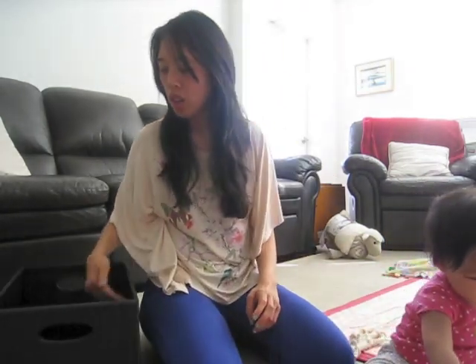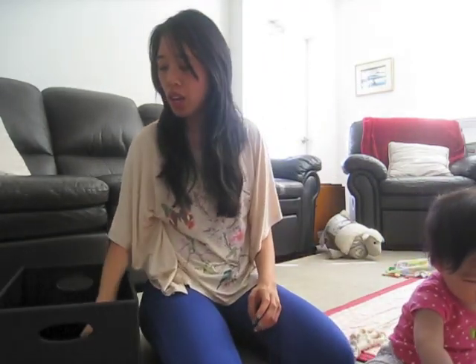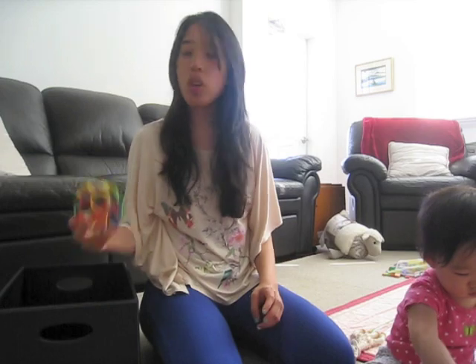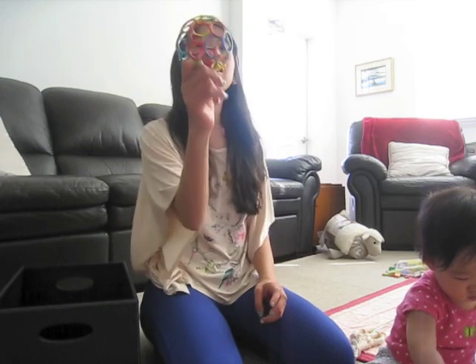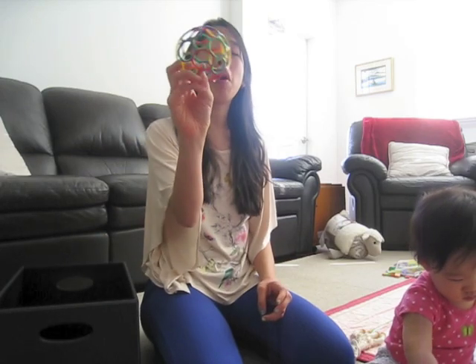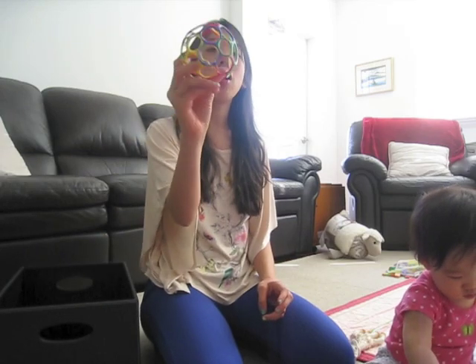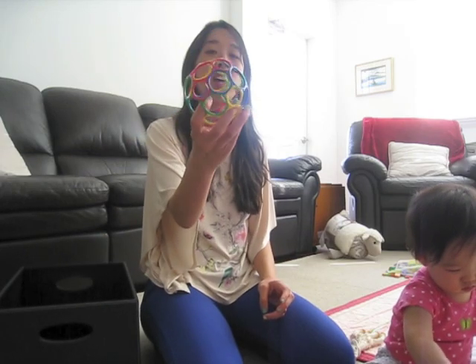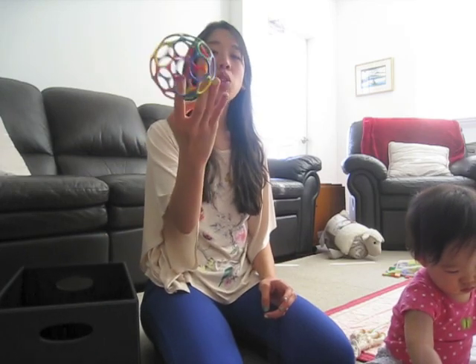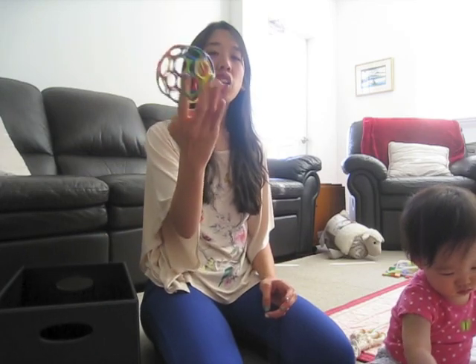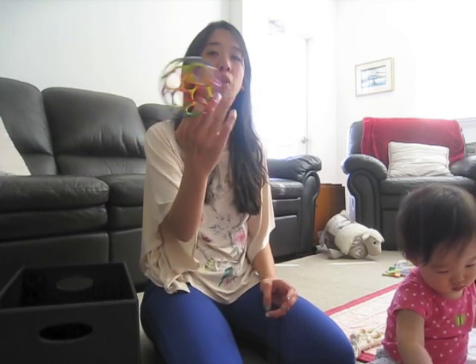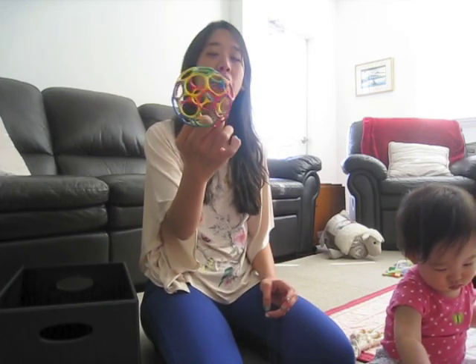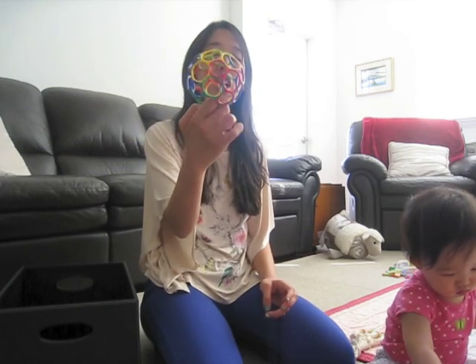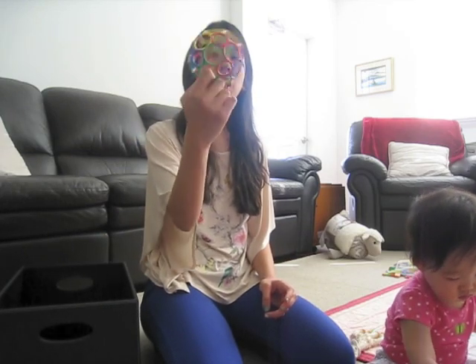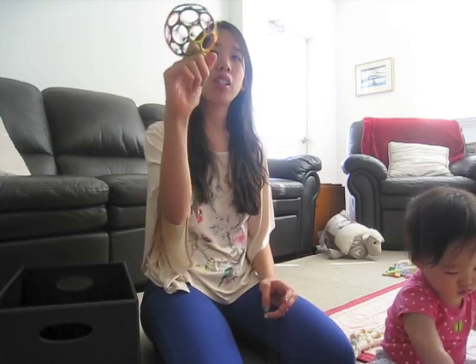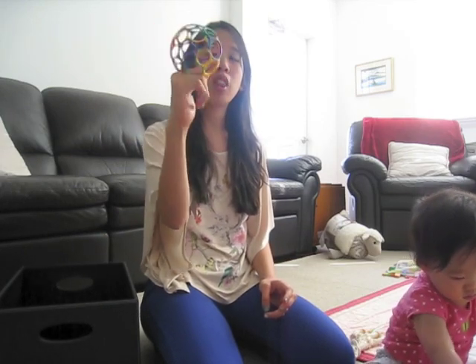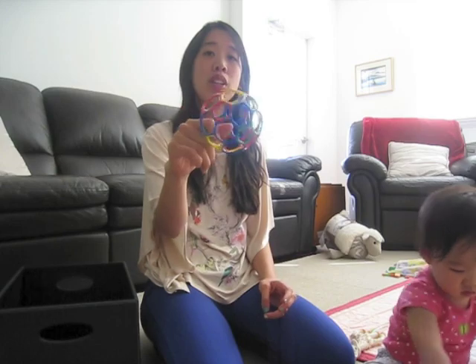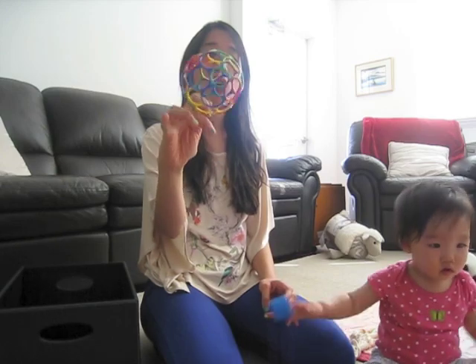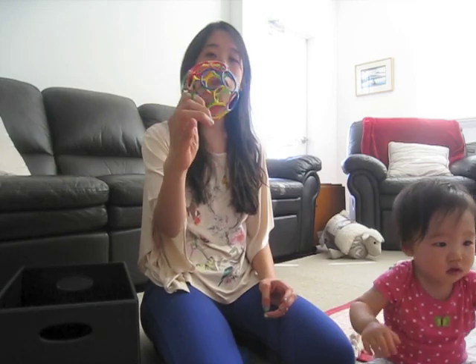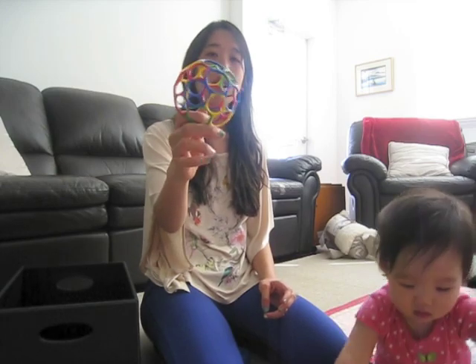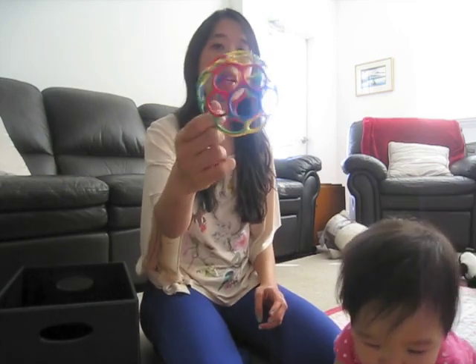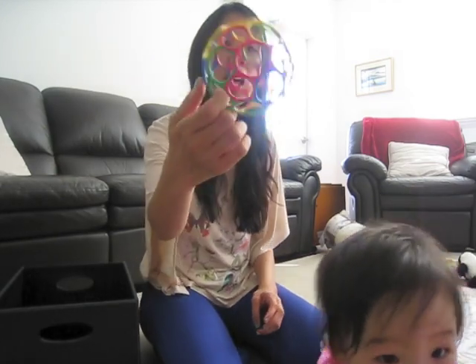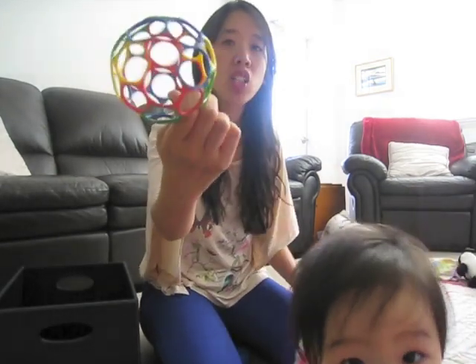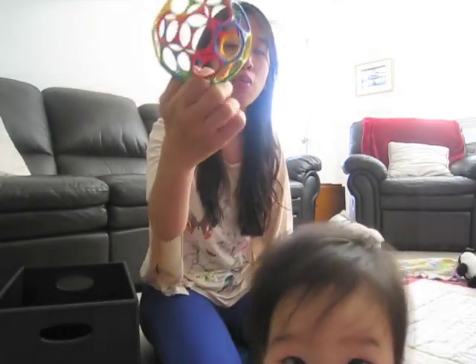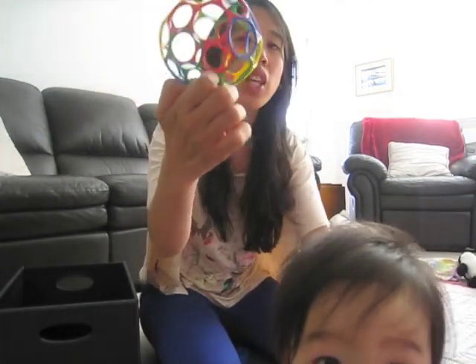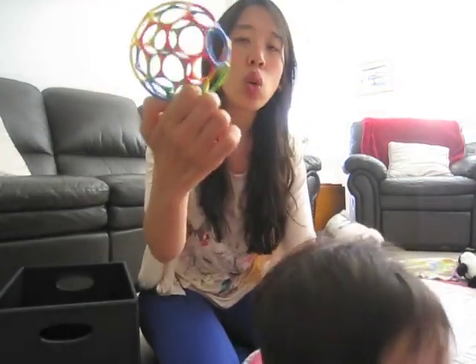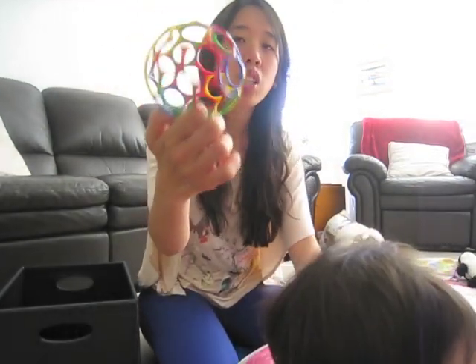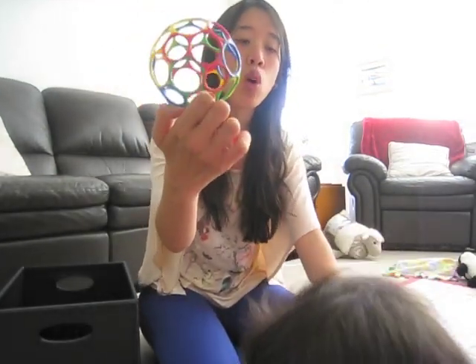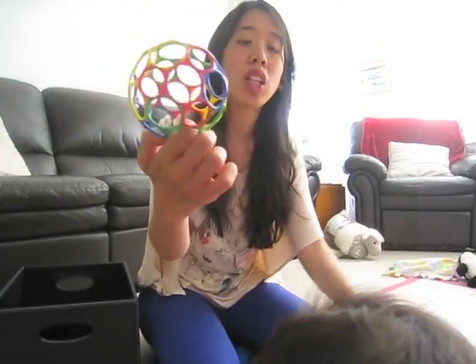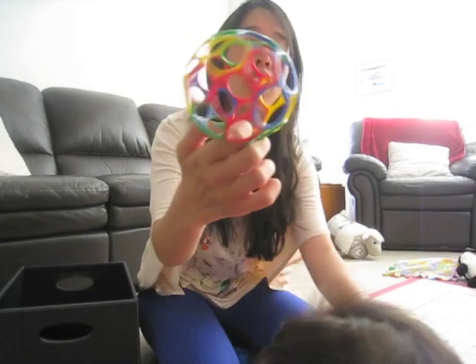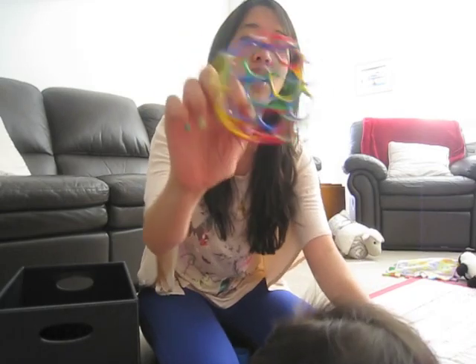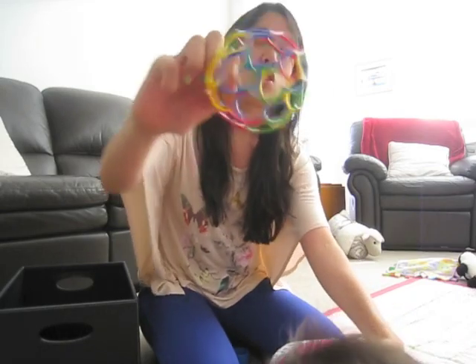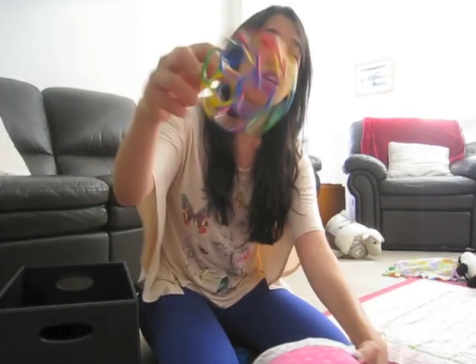The next toy is this ball. I didn't really understand this ball when I got it, but it is like the perfect ball for babies because again their hands are really small and they can hold onto this ball really easily.